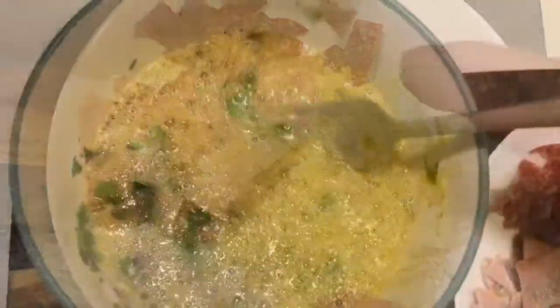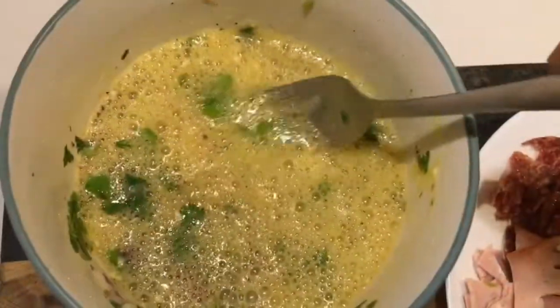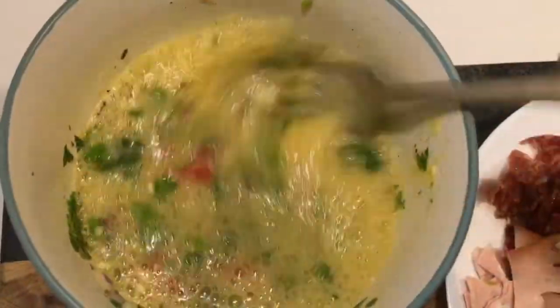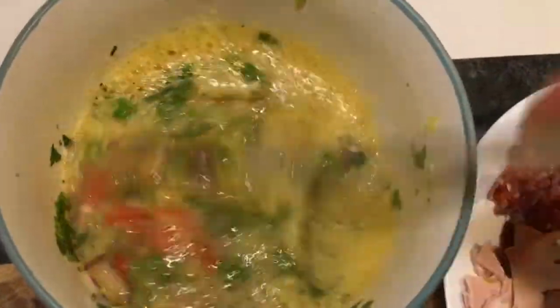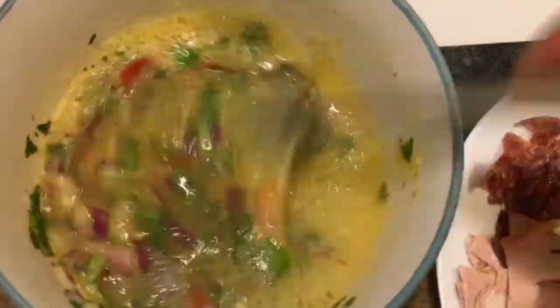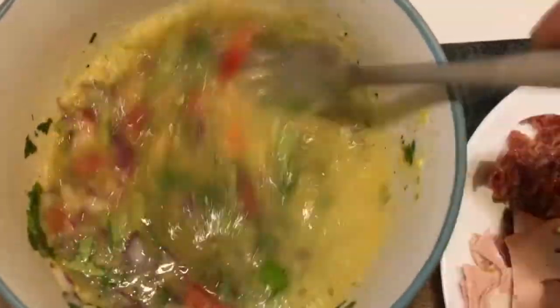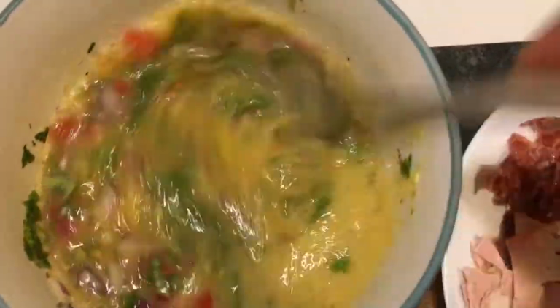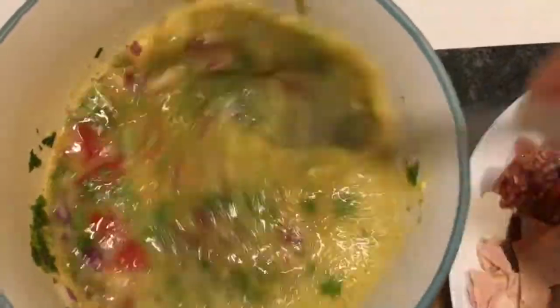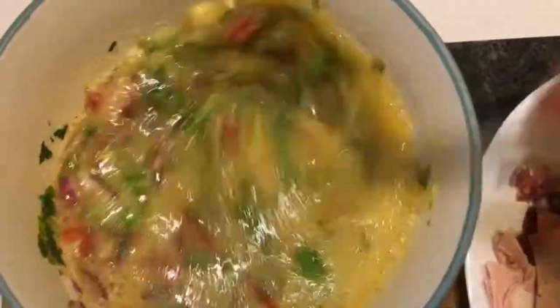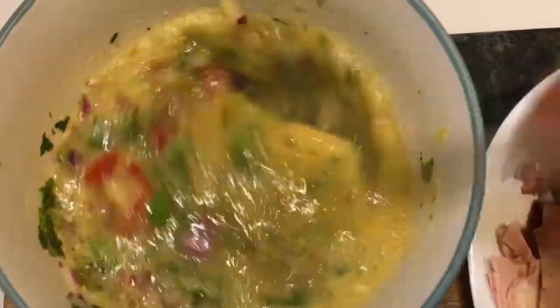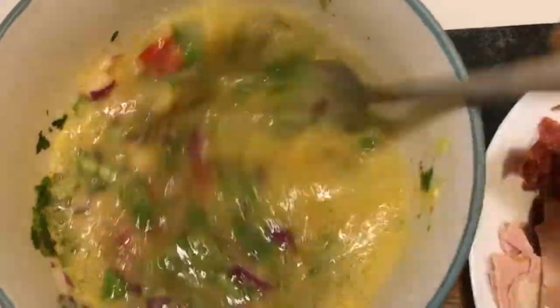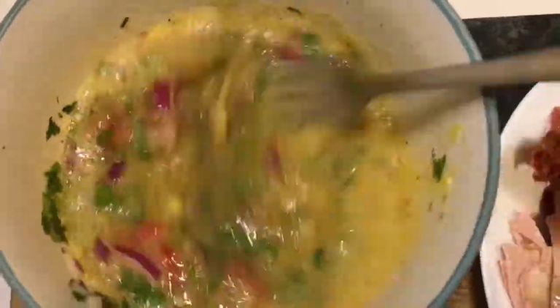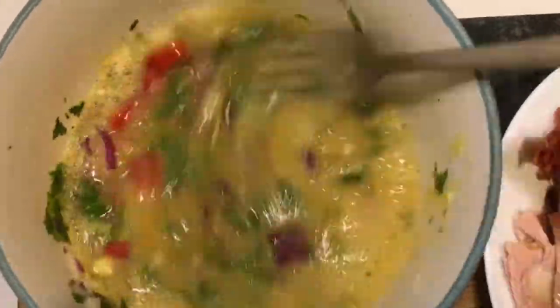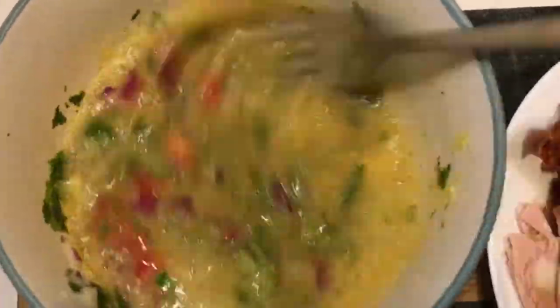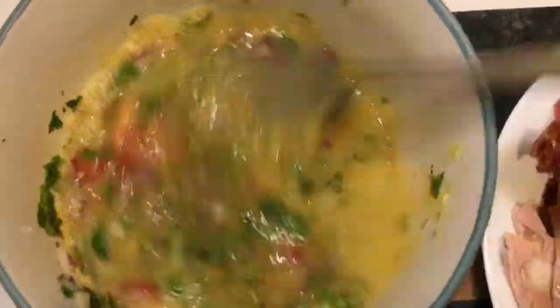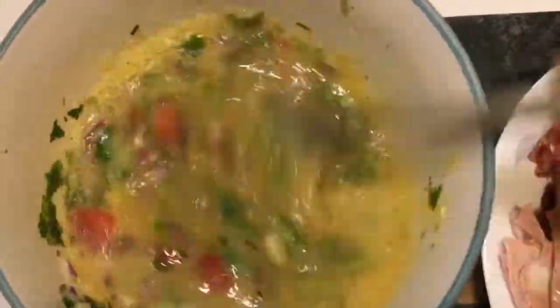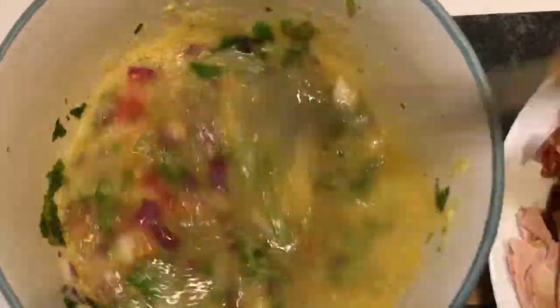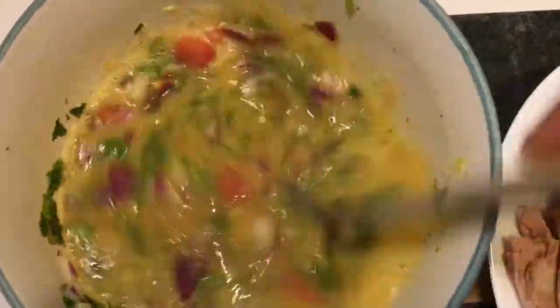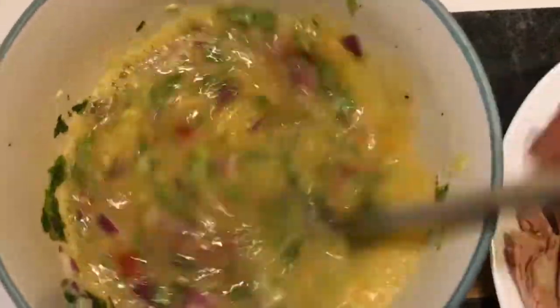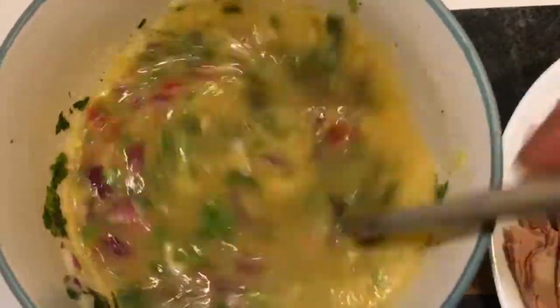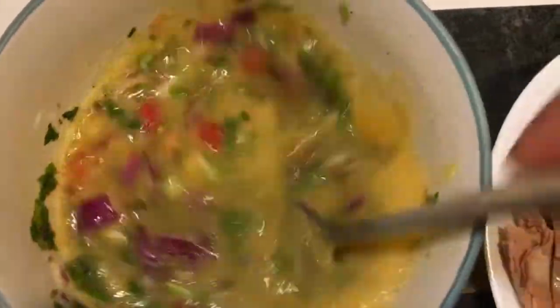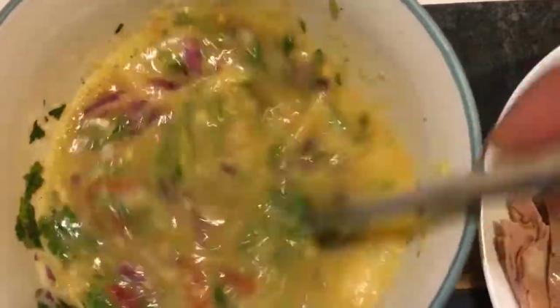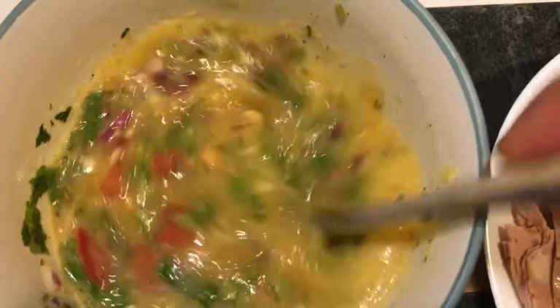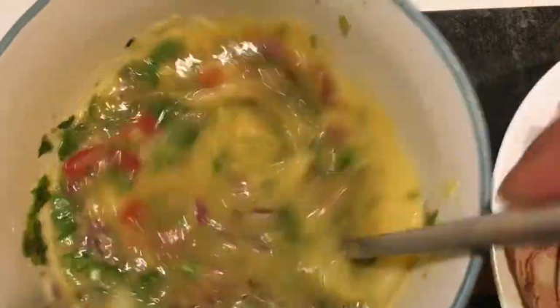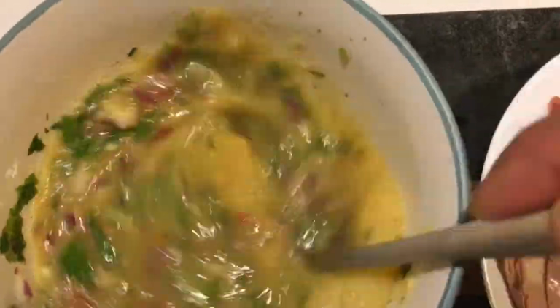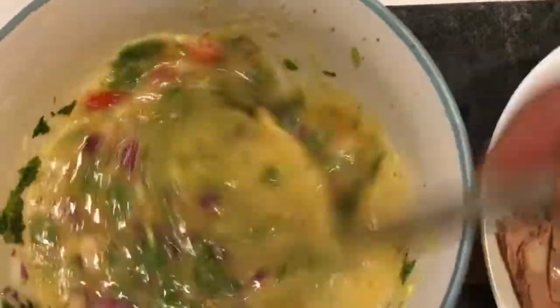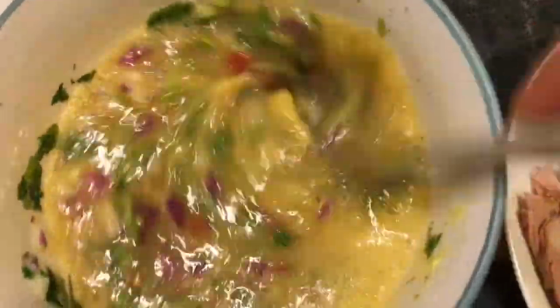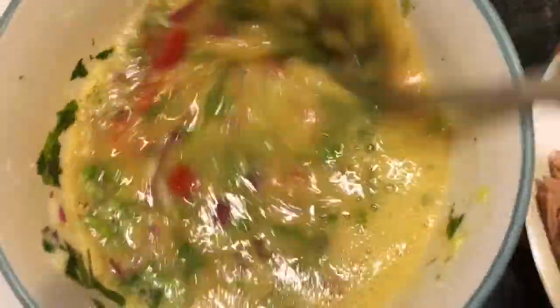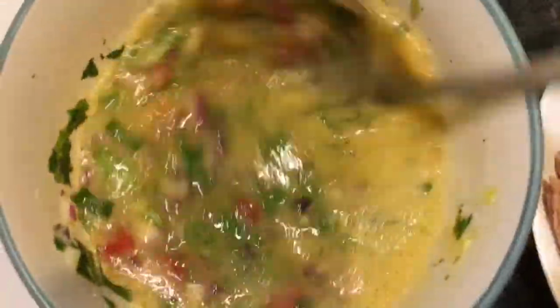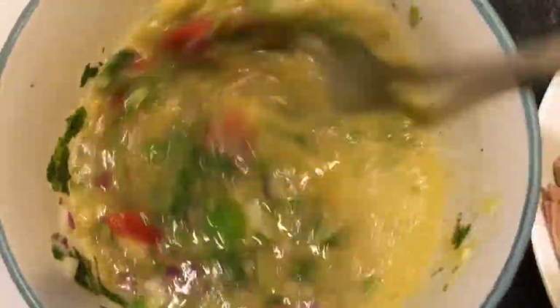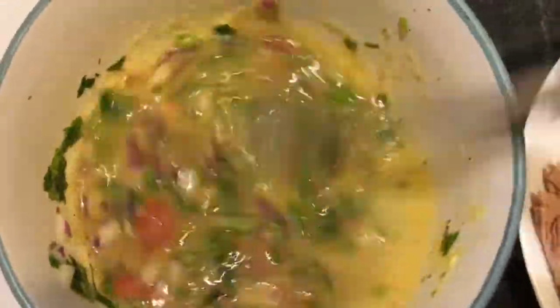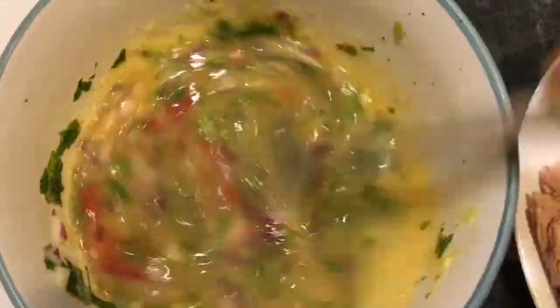You have to whisk it well. Proper whisking to make this beautiful Siddhapur four egg omelet with the toppings of cheese, ham and chorizo.